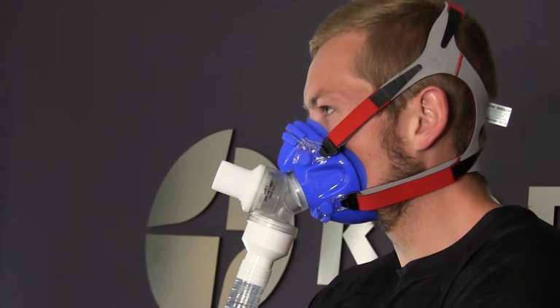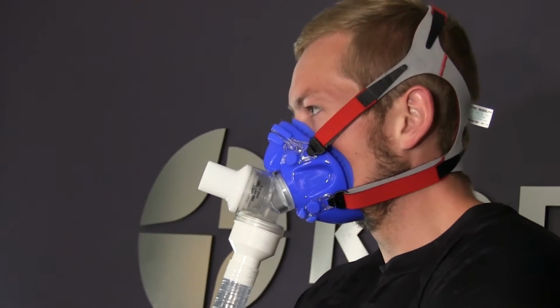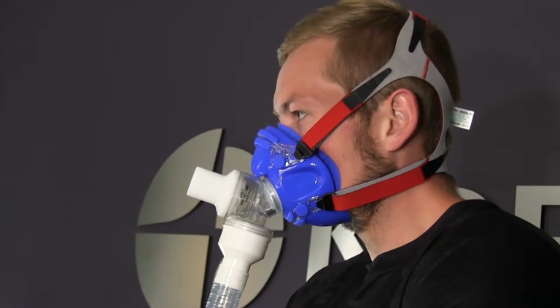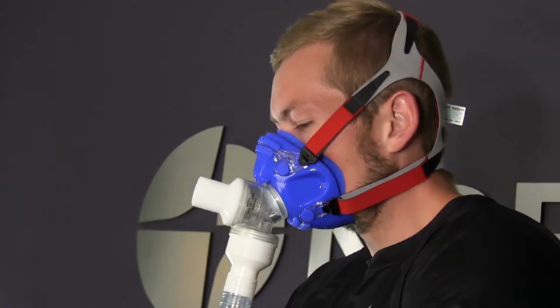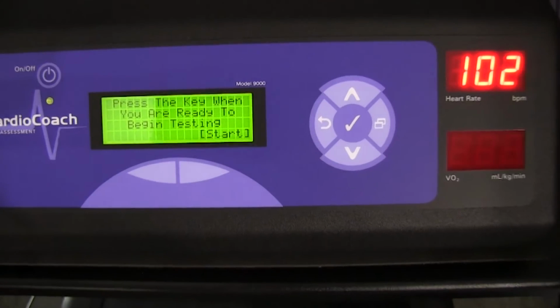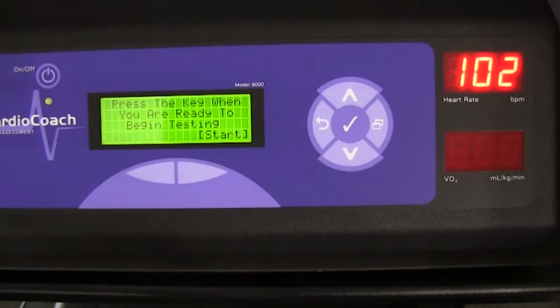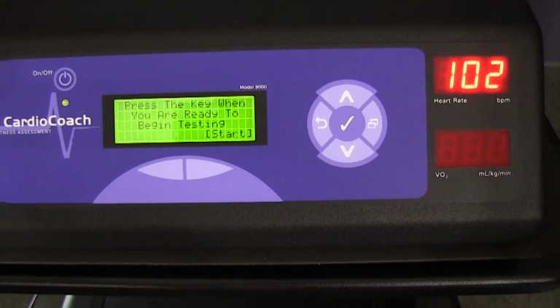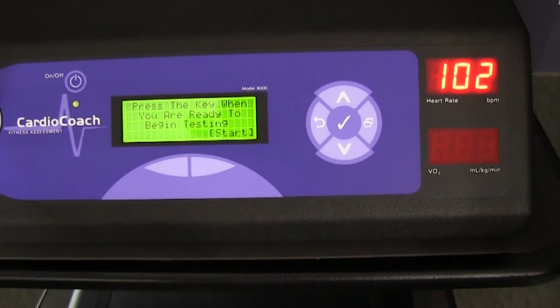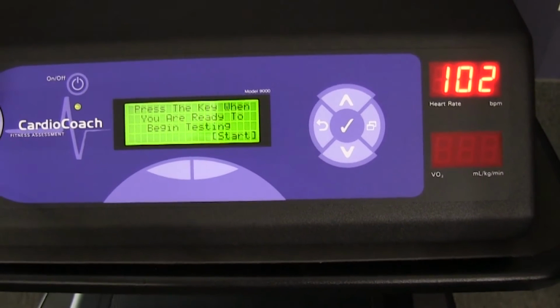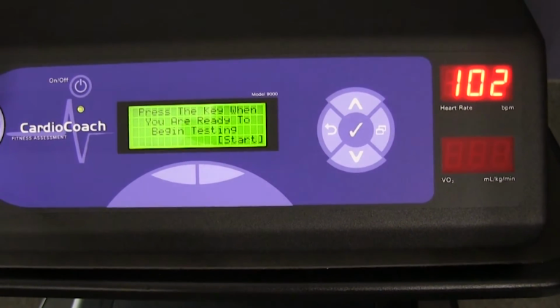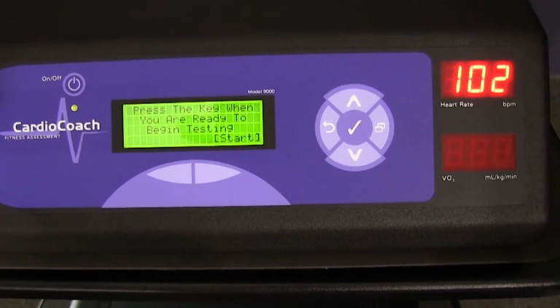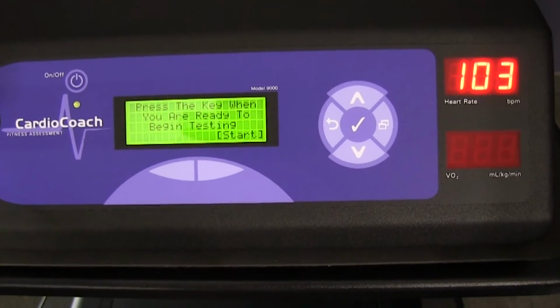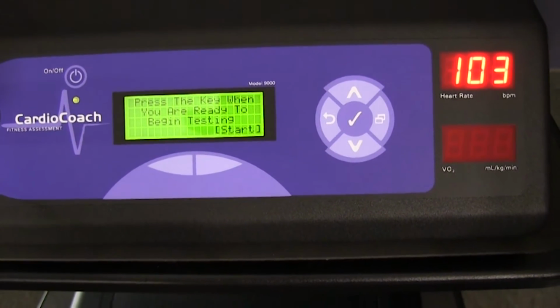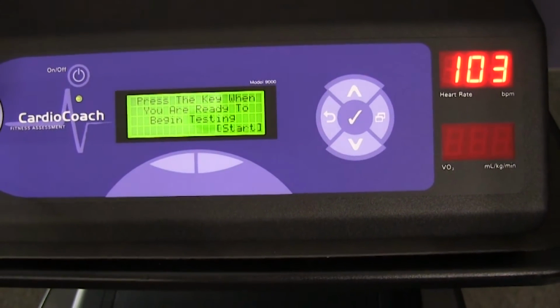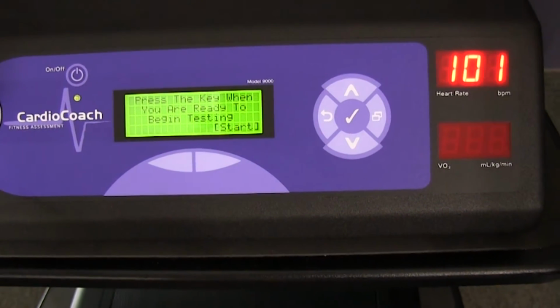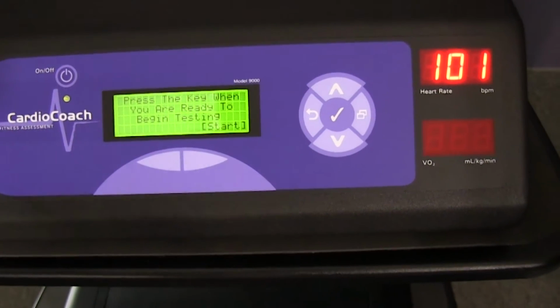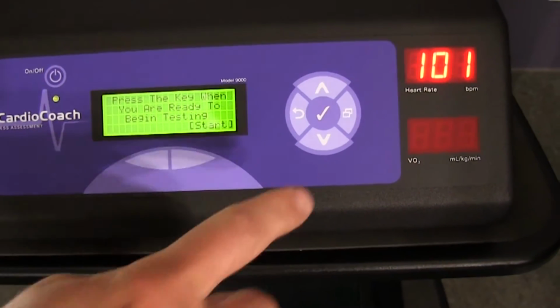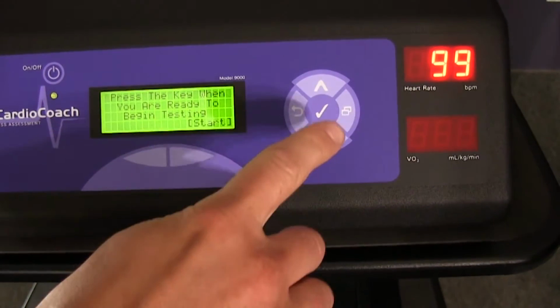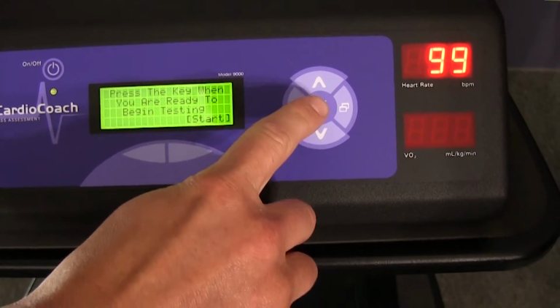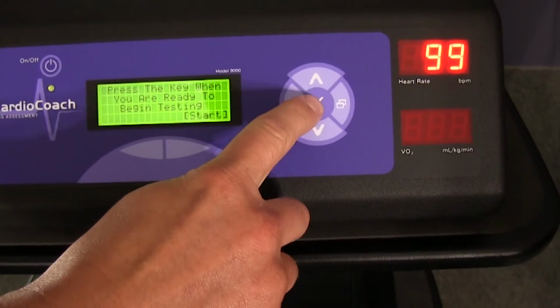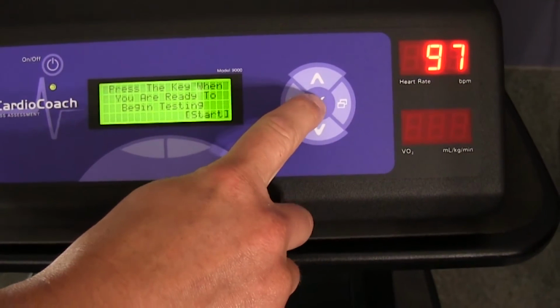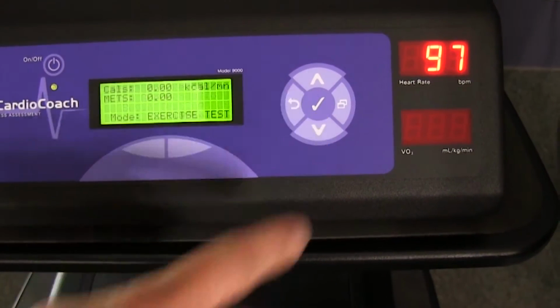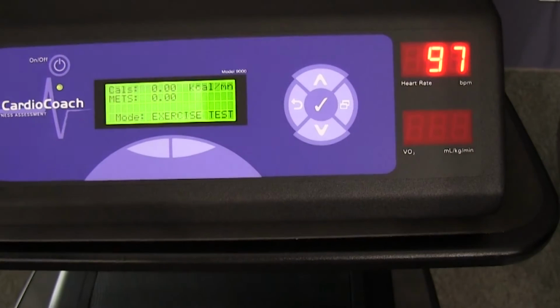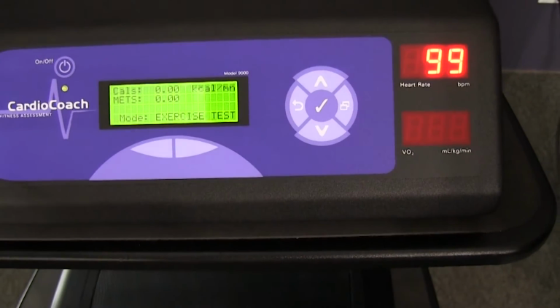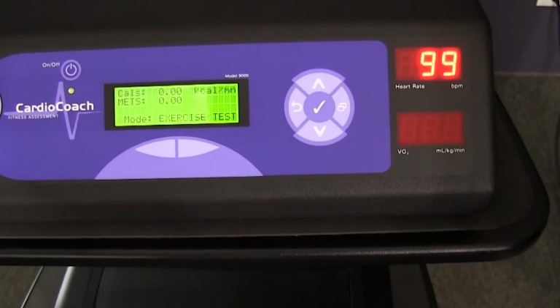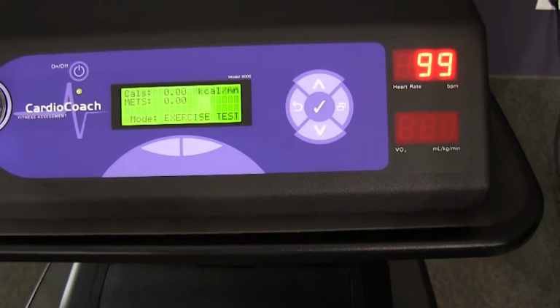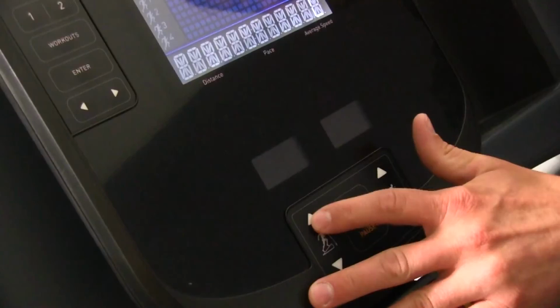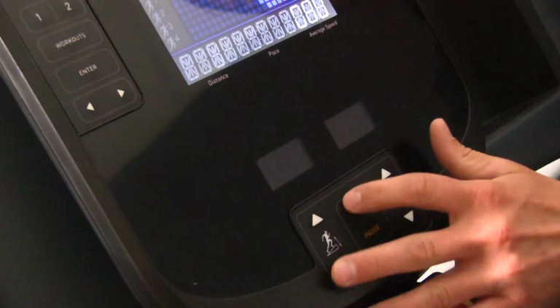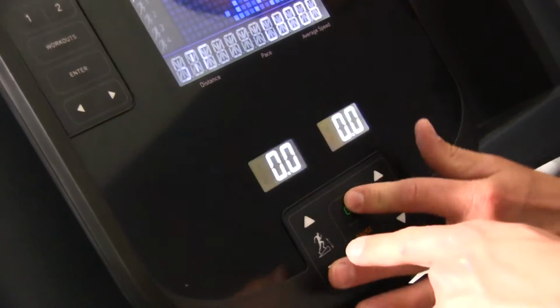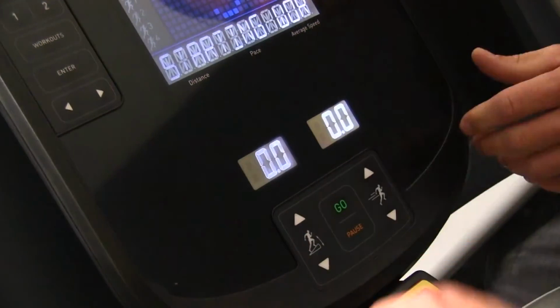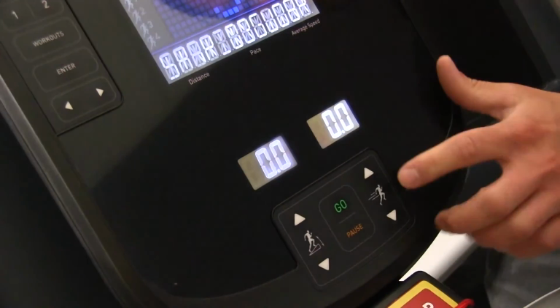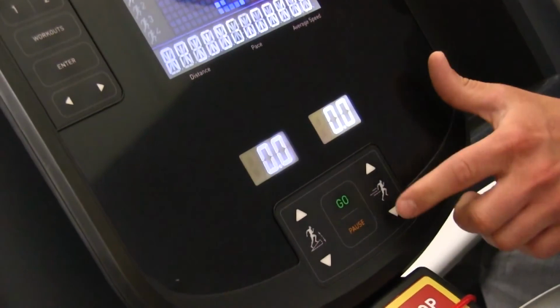Do not start exercising until the countdown is finished. When the countdown is complete, you will be prompted to start testing. Press the check or enter key on the cardio coach and start the treadmill or bike simultaneously.